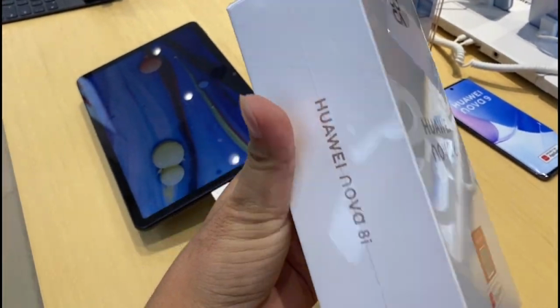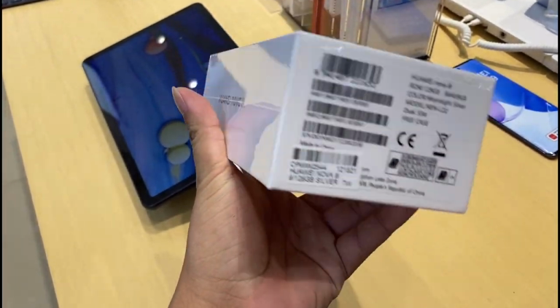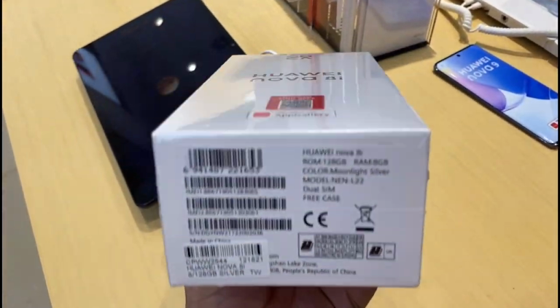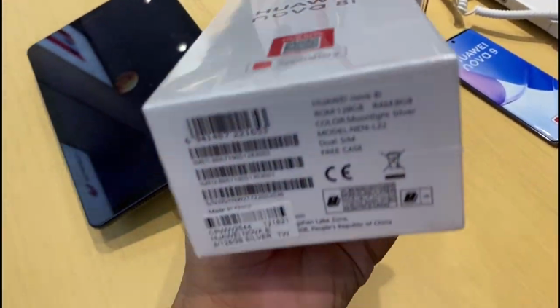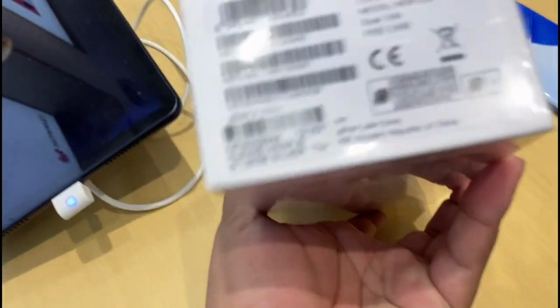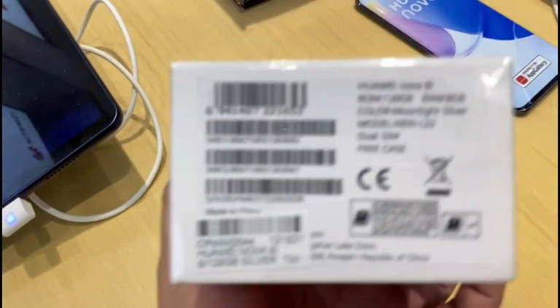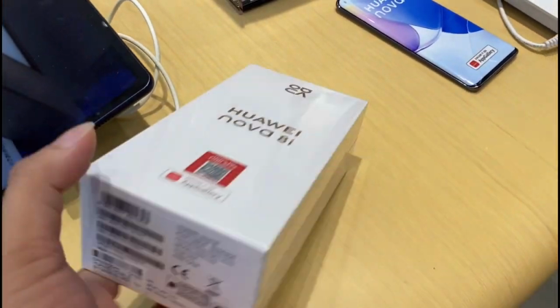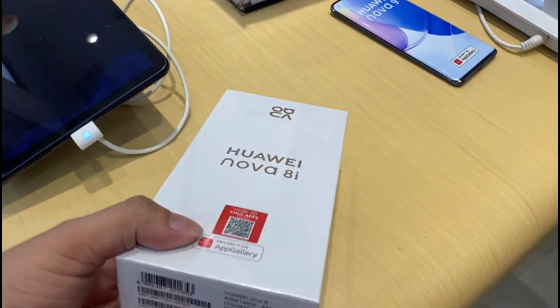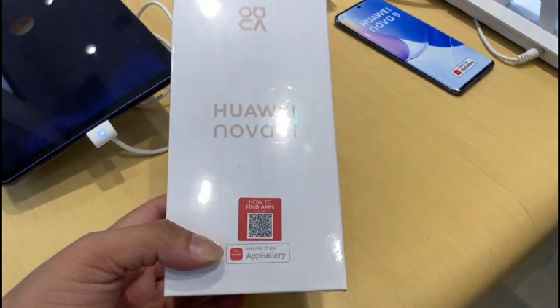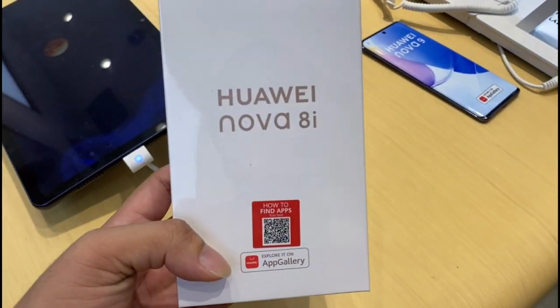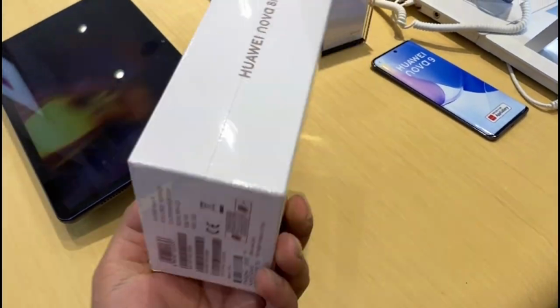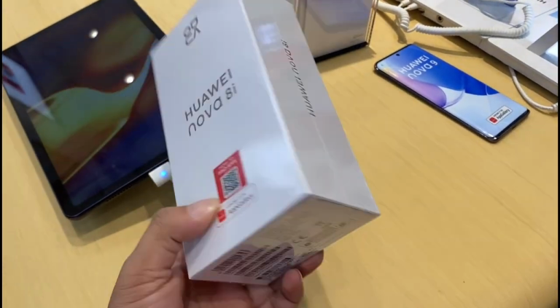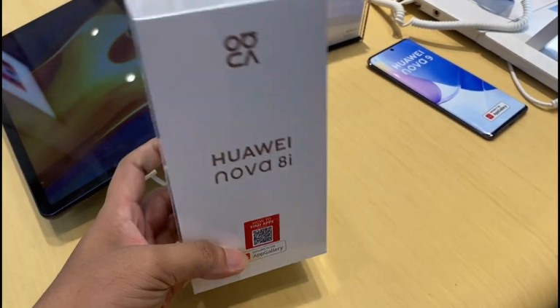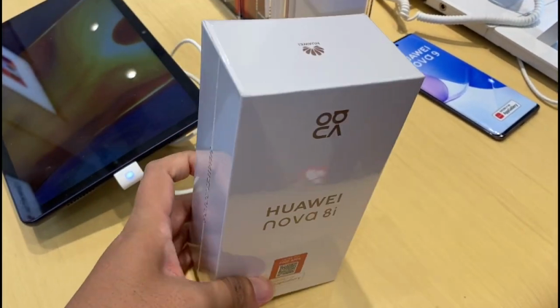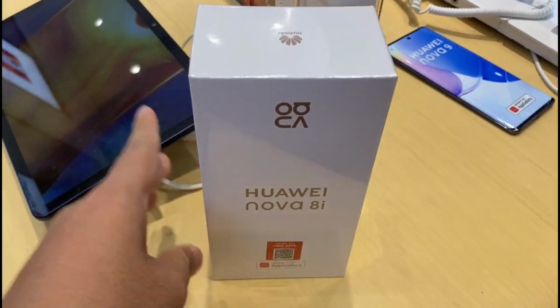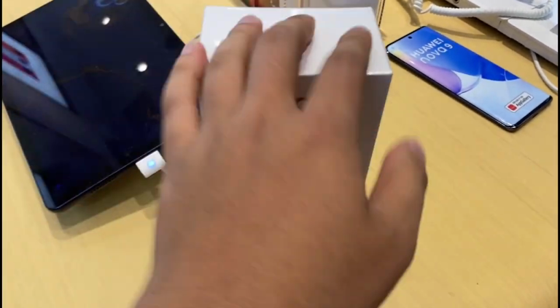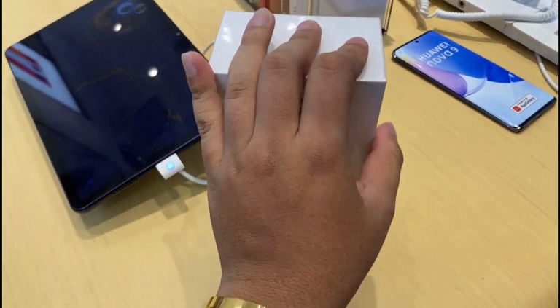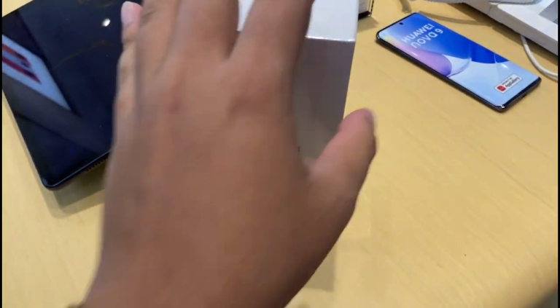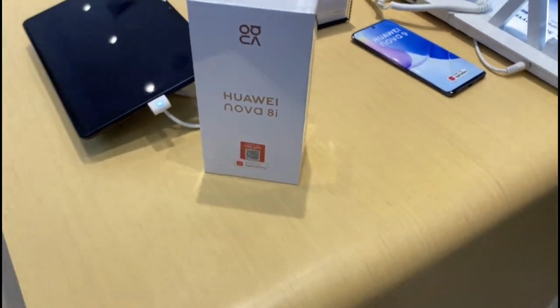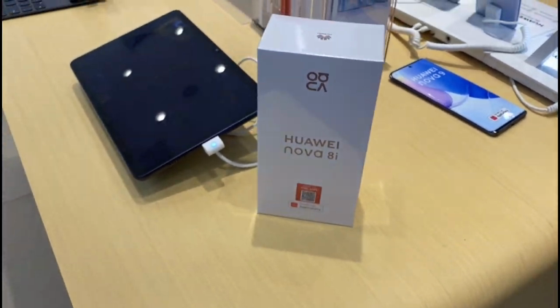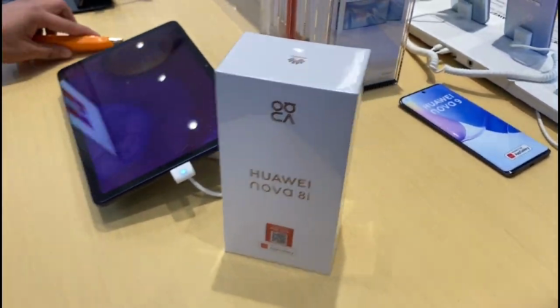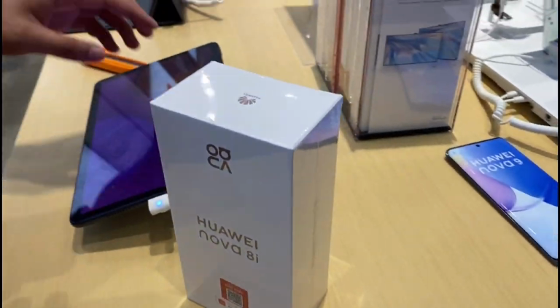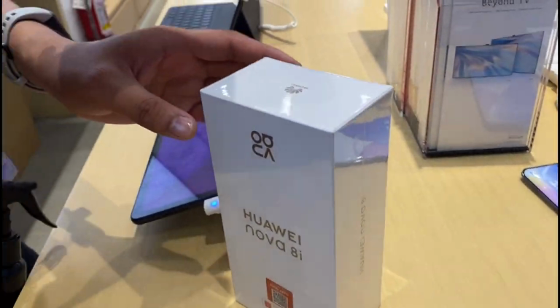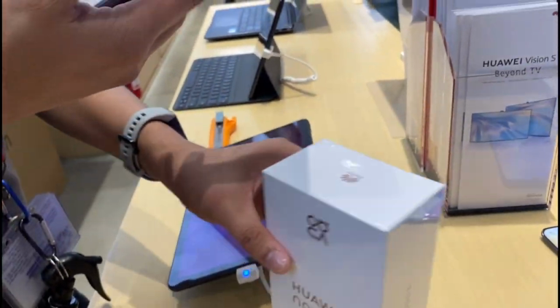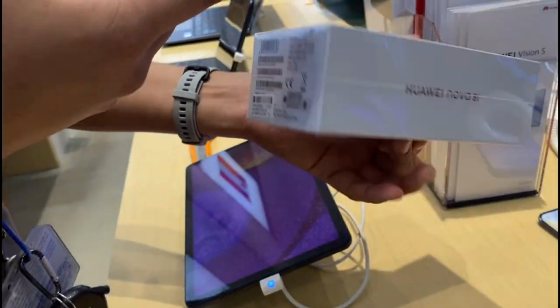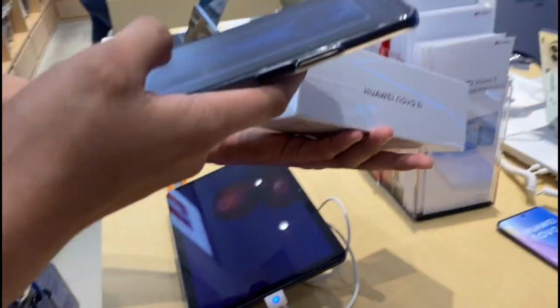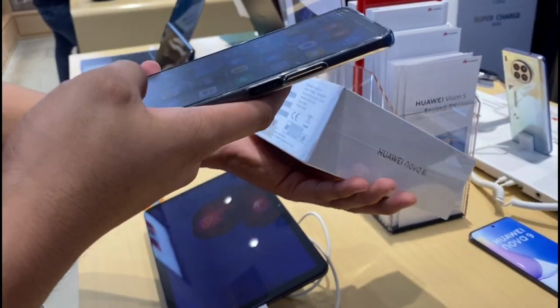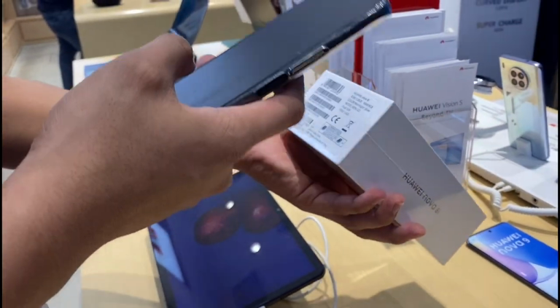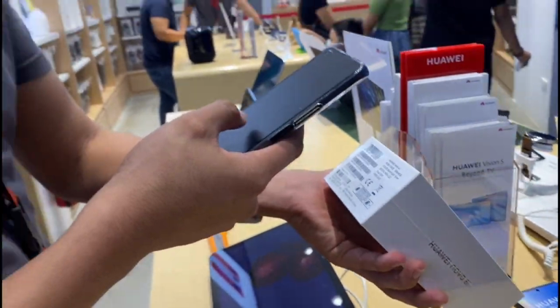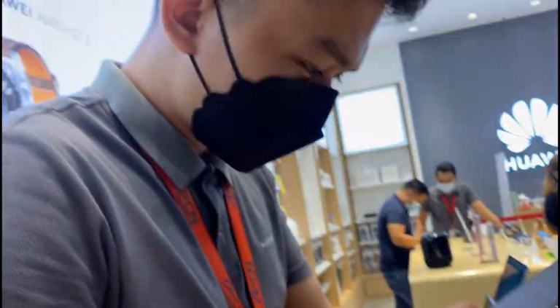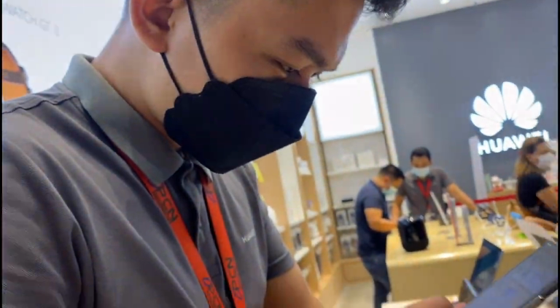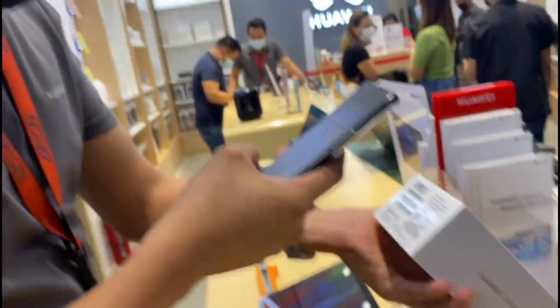So, guys, we got our Huawei Nova 8i unboxing. Okay, Naya, I'm going to unbox Naya. Where's the picture of the Yoko copy? I'm going to buy it. Okay, let's go.